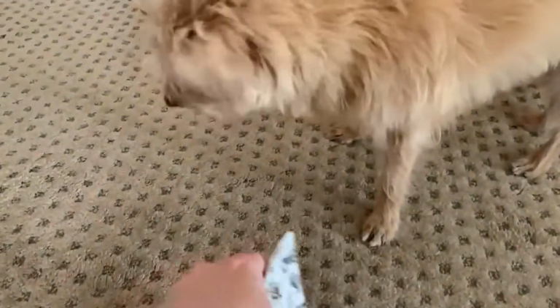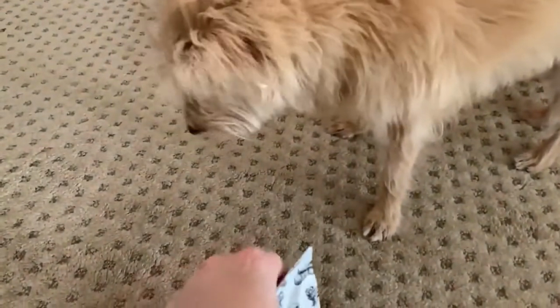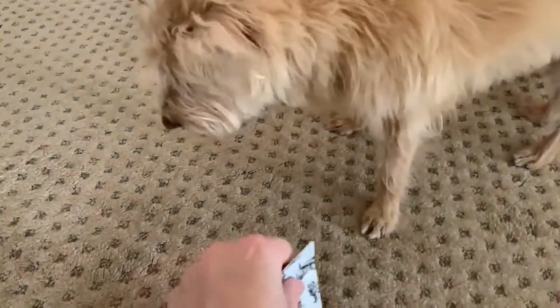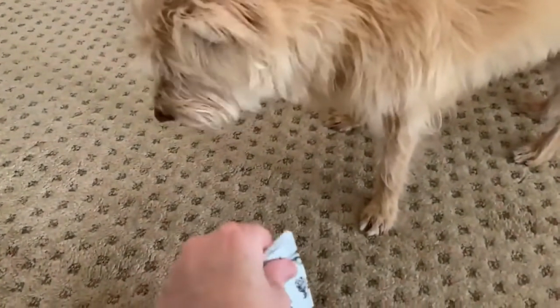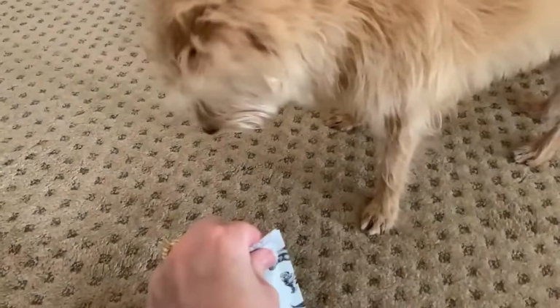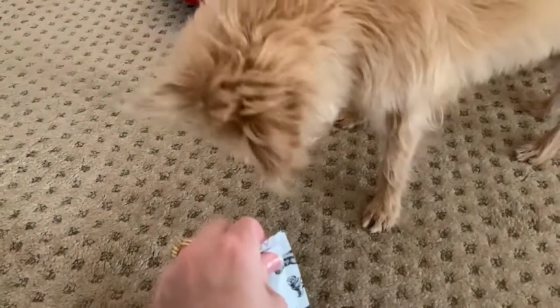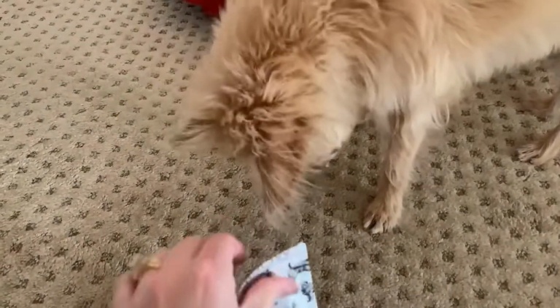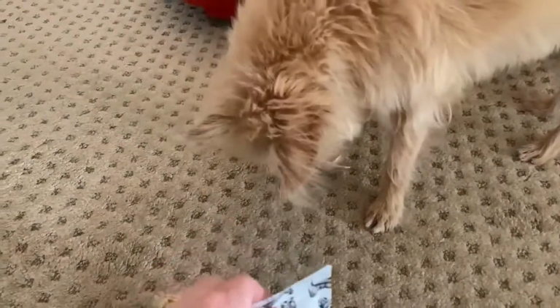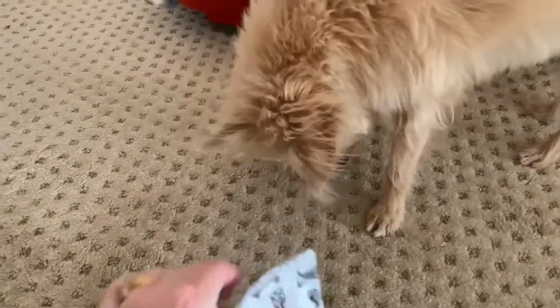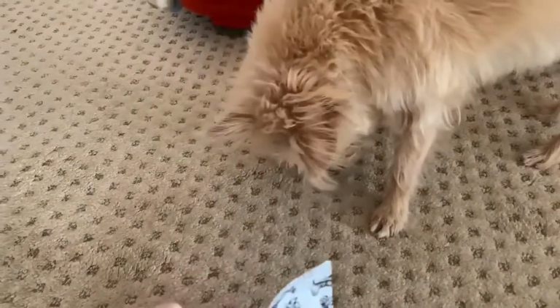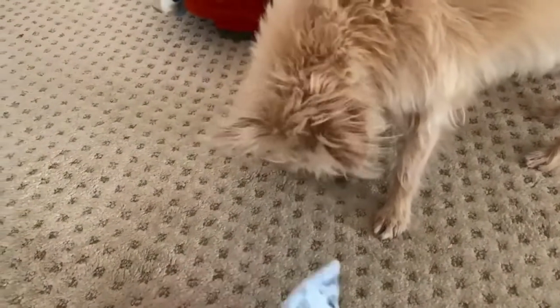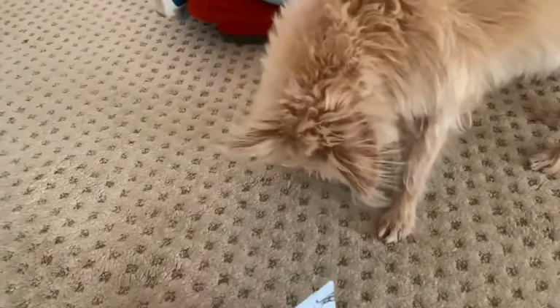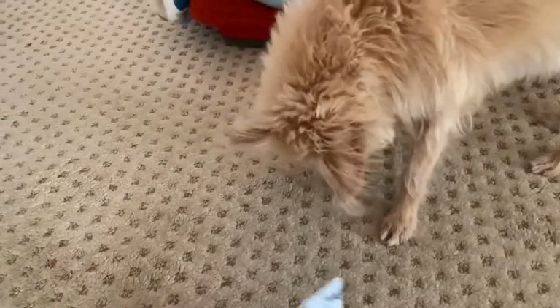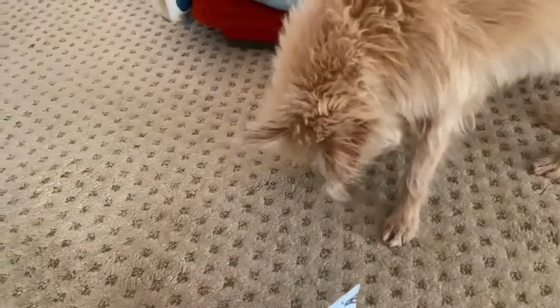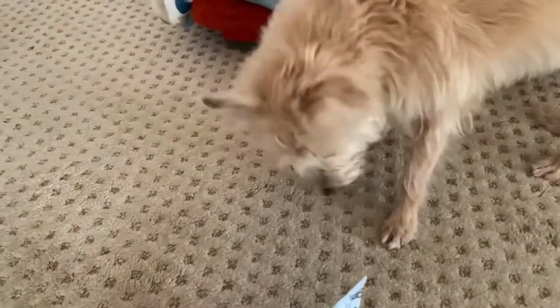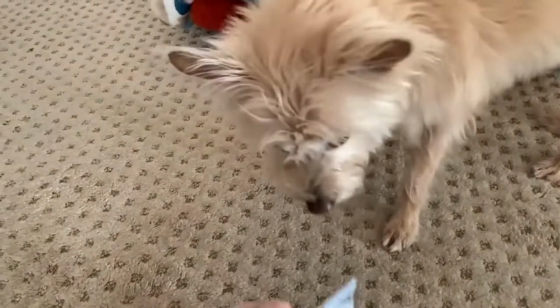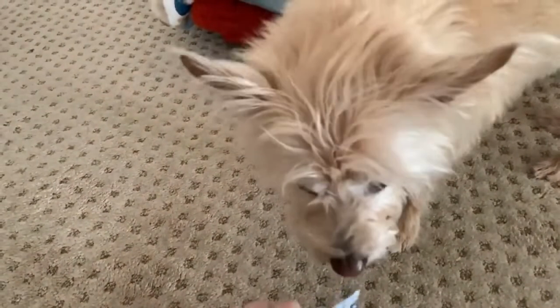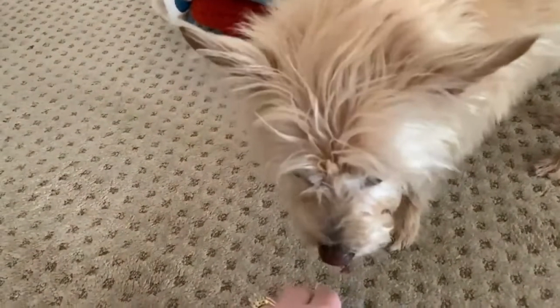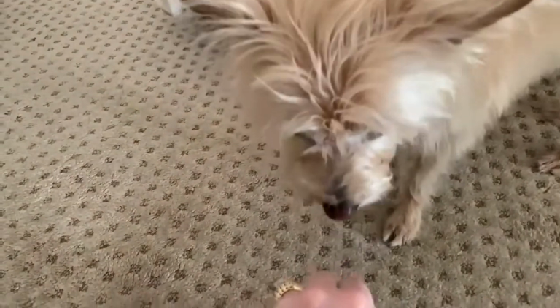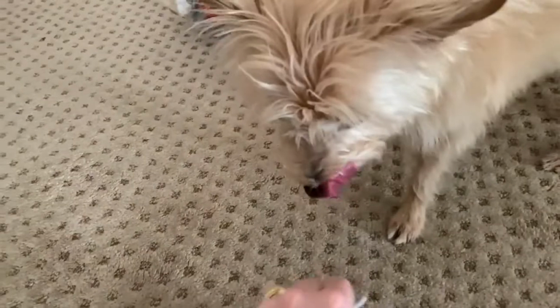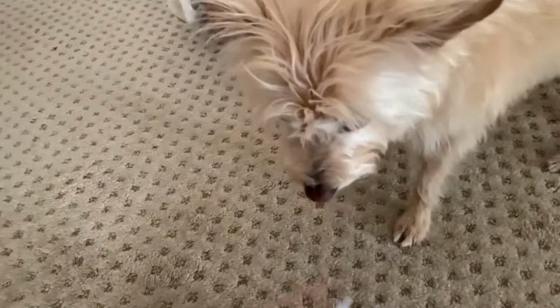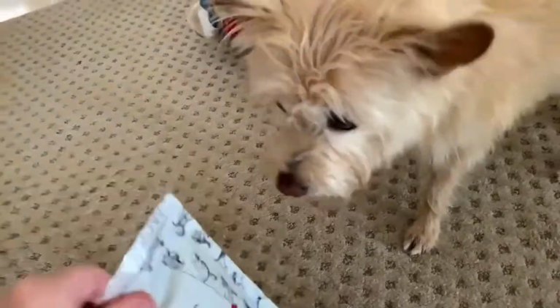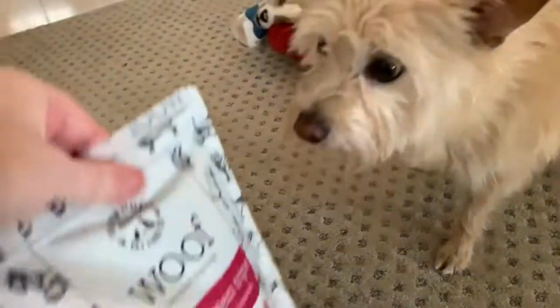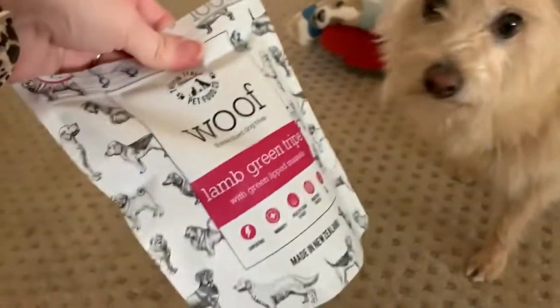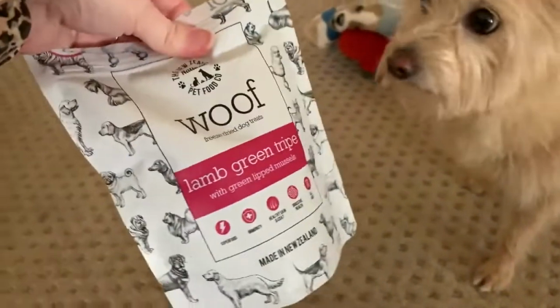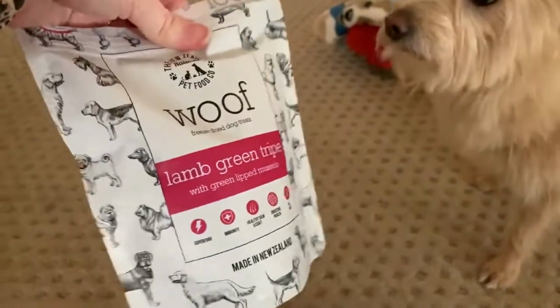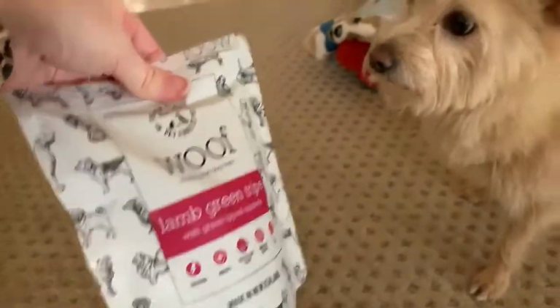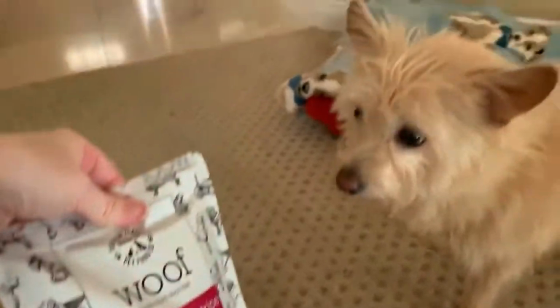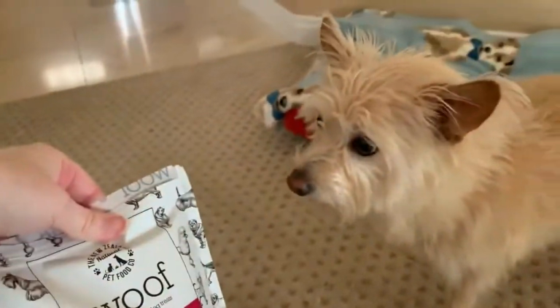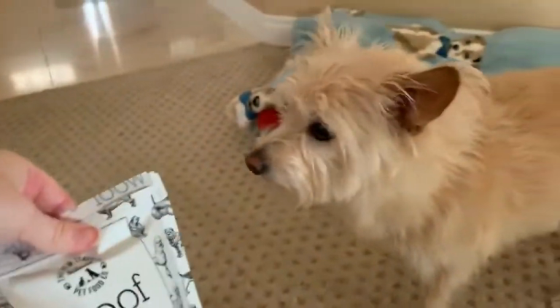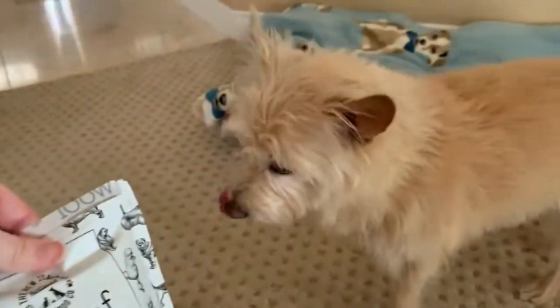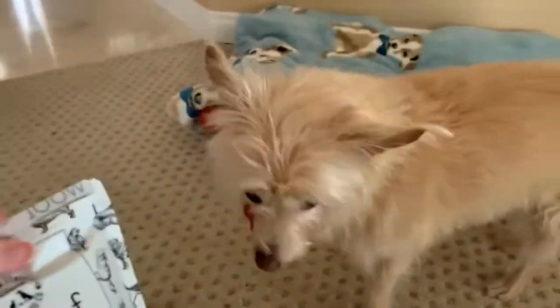They're not as stinky as I would have expected for tripe, for sure. Tripe is nasty, but very healthy - so everything's a win-win with Kimby.